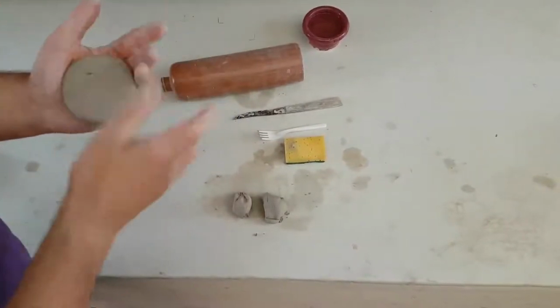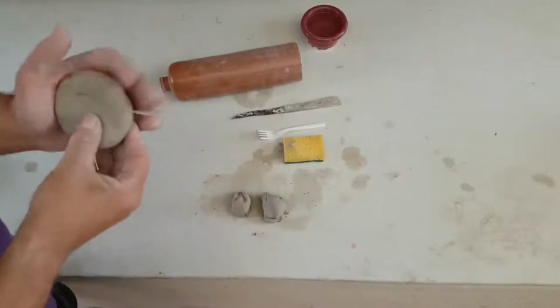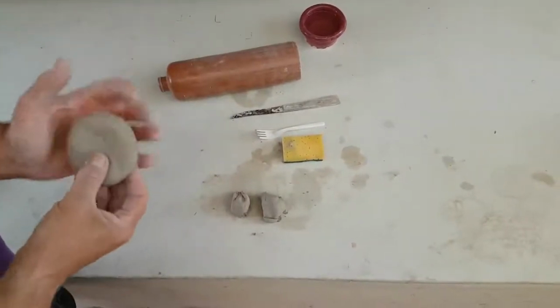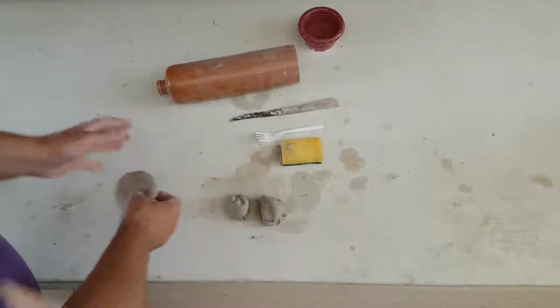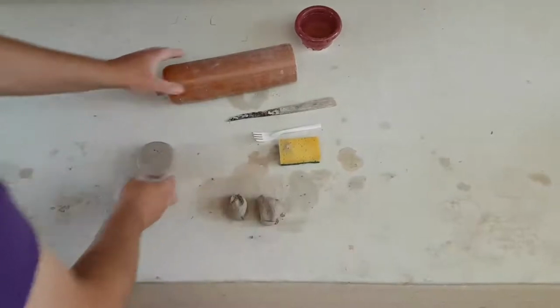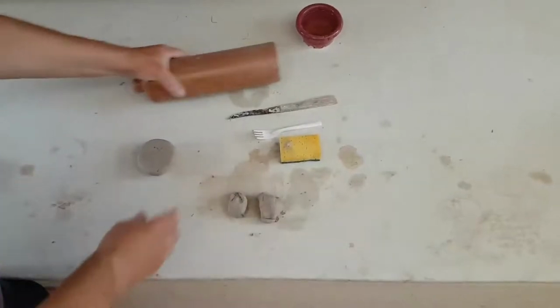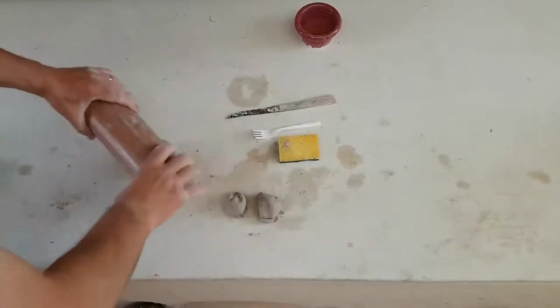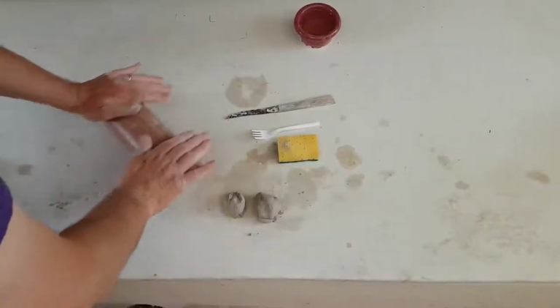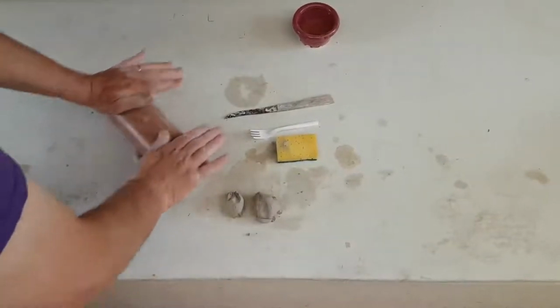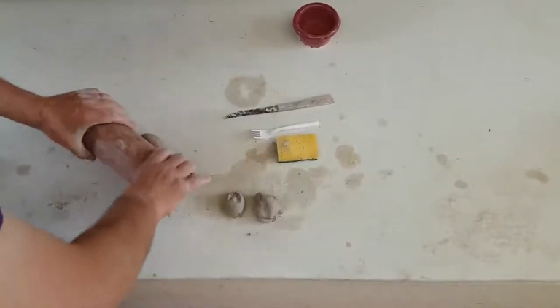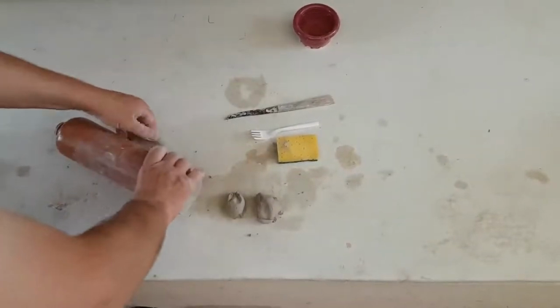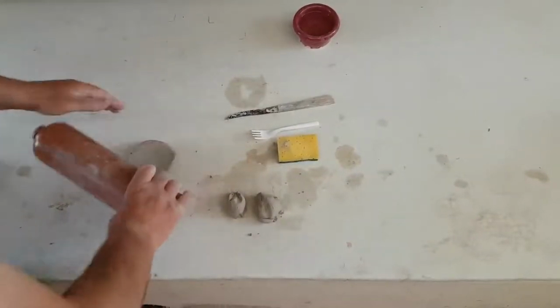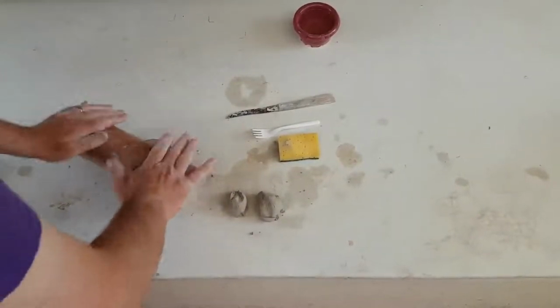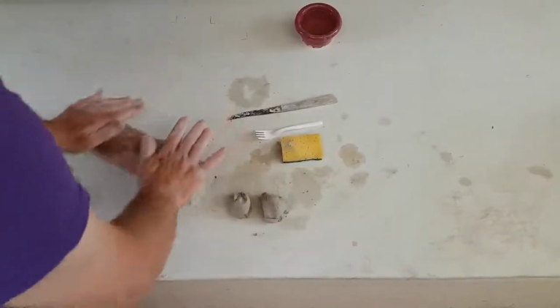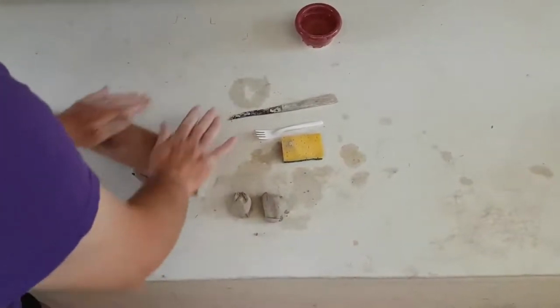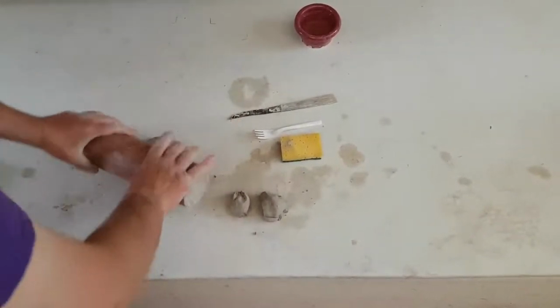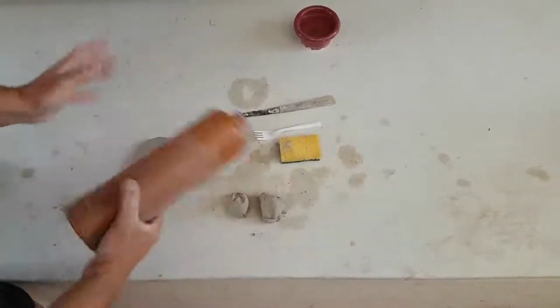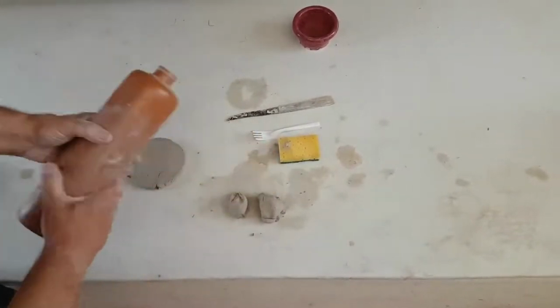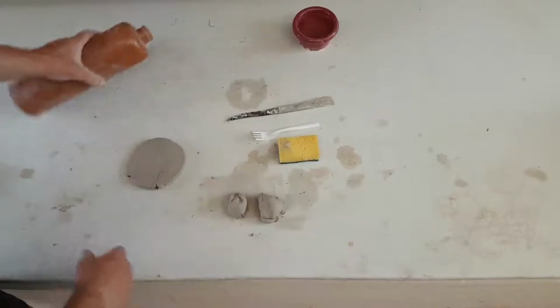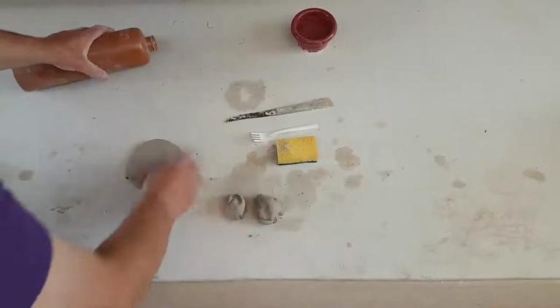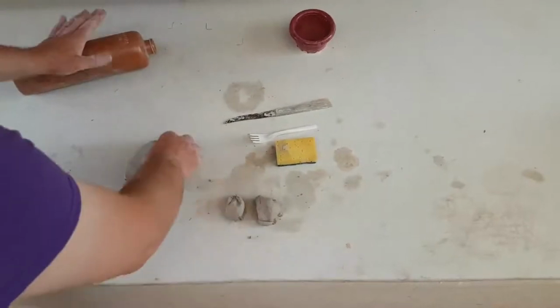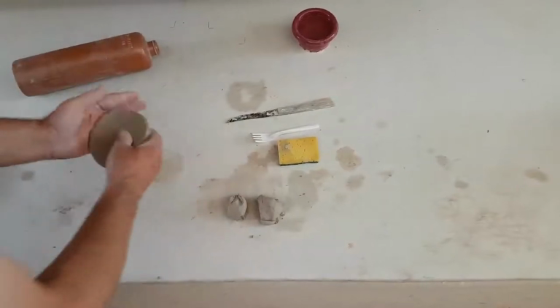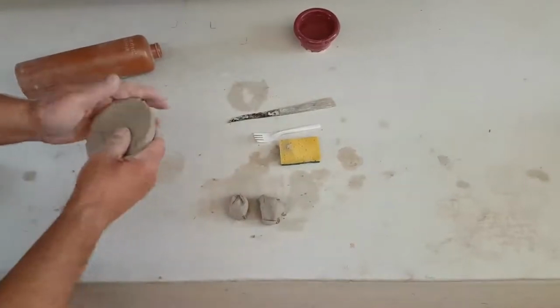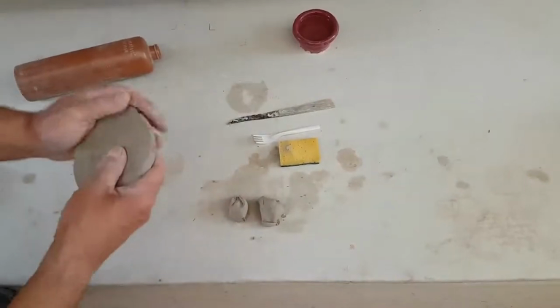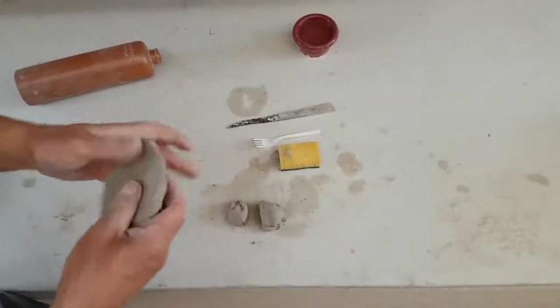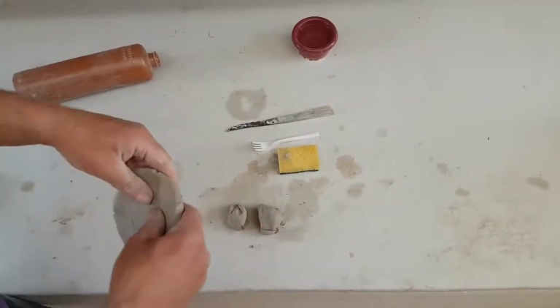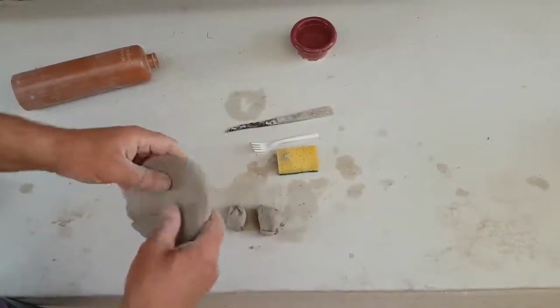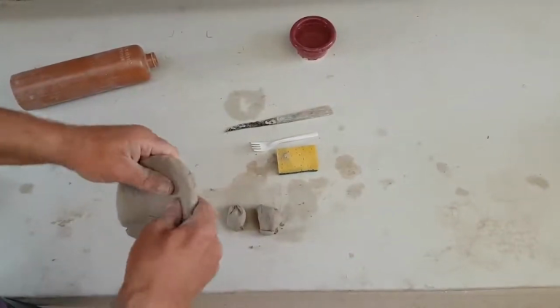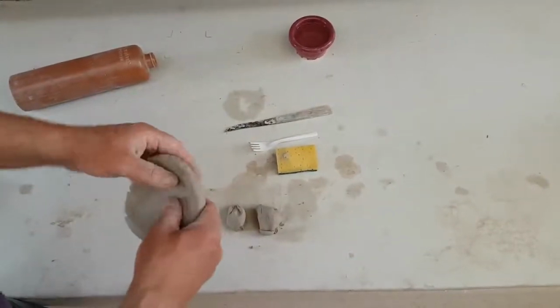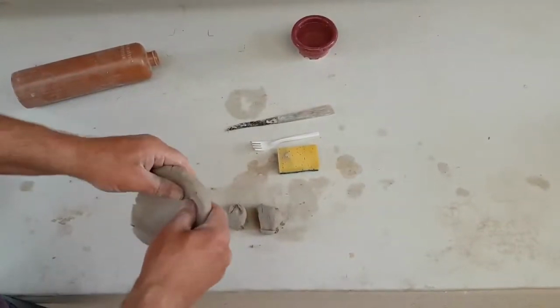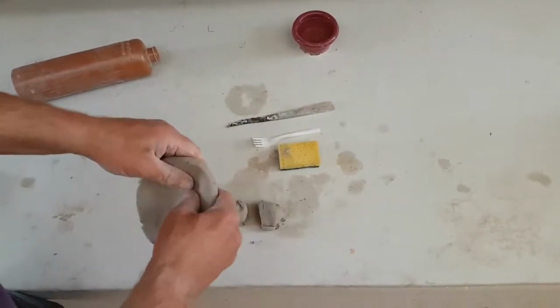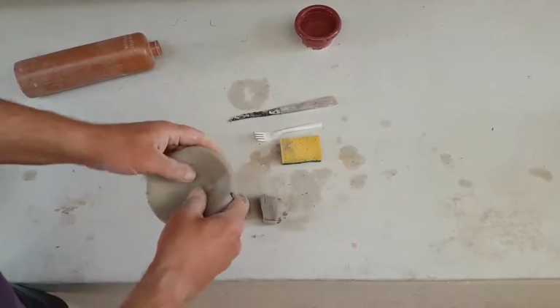Now you've got two choices. You can roll this with a rolling pin, or in this case a bottle, or if you prefer you can pinch pot this.